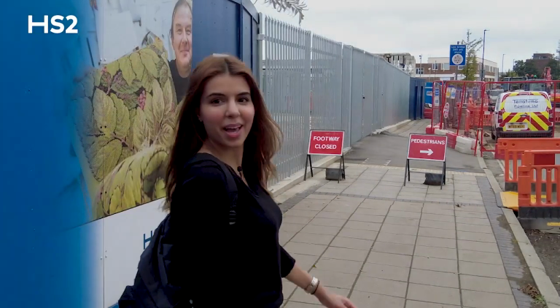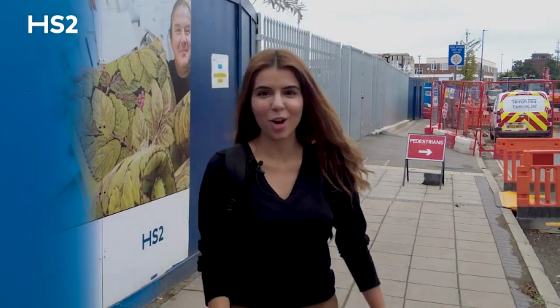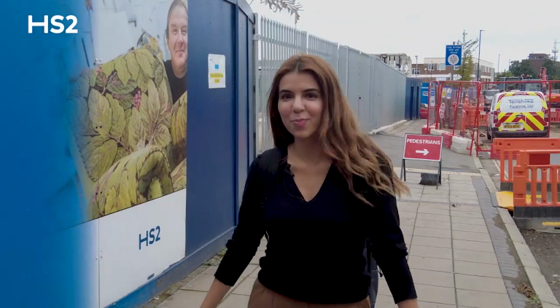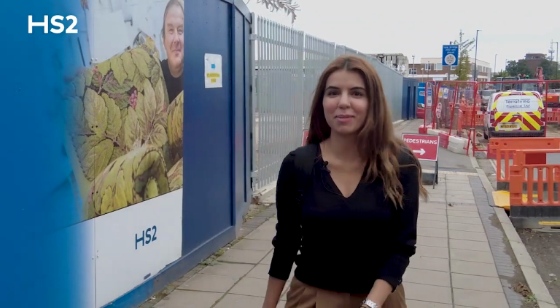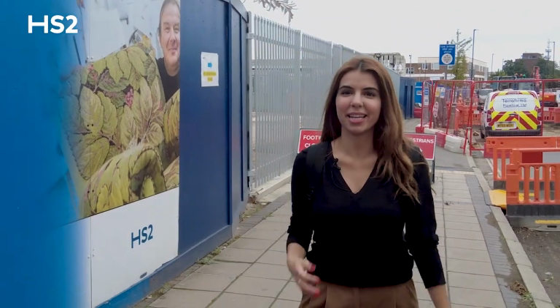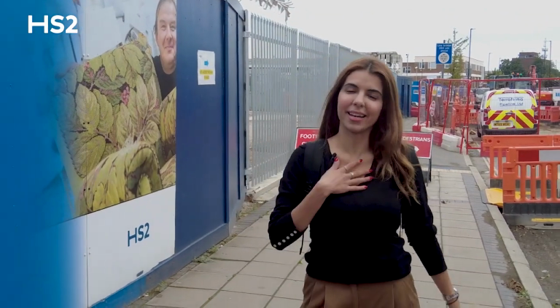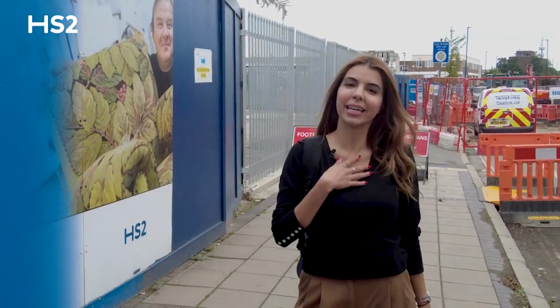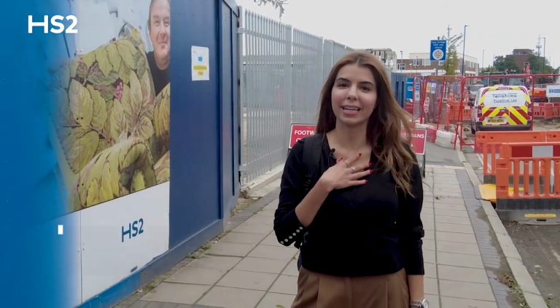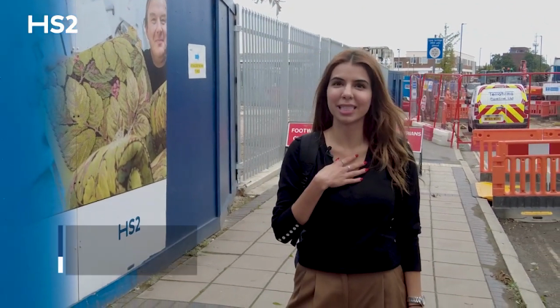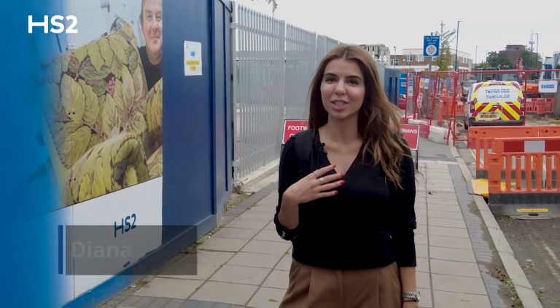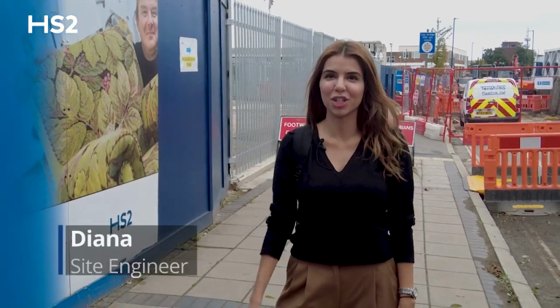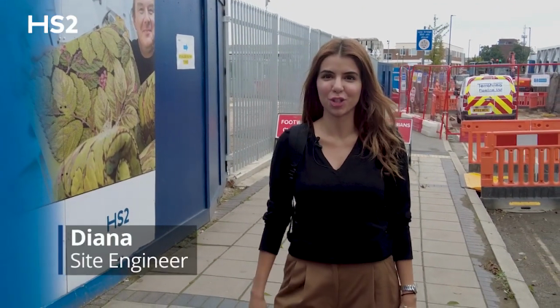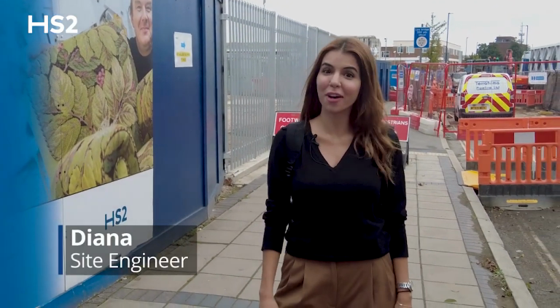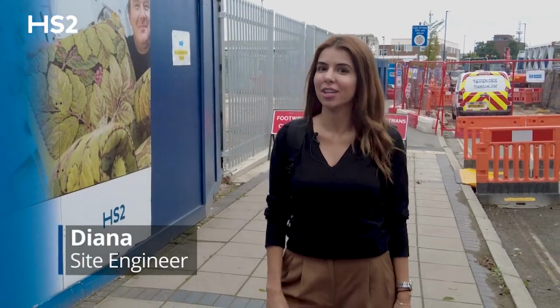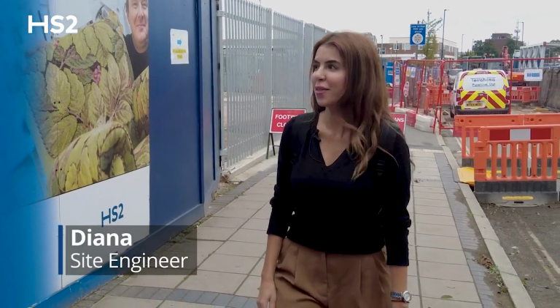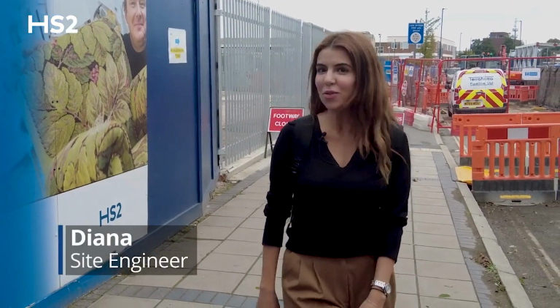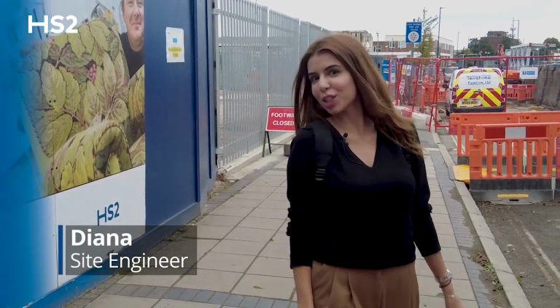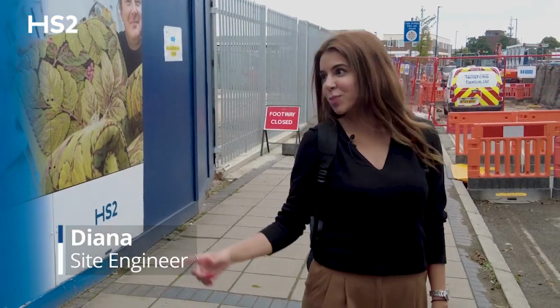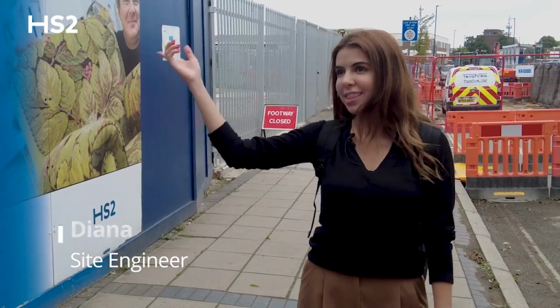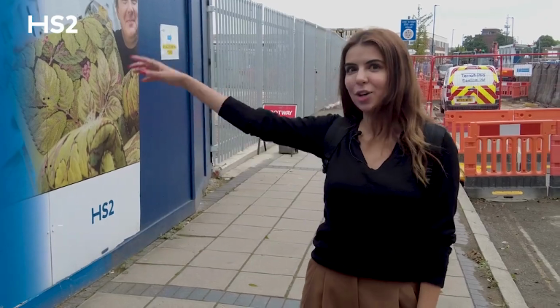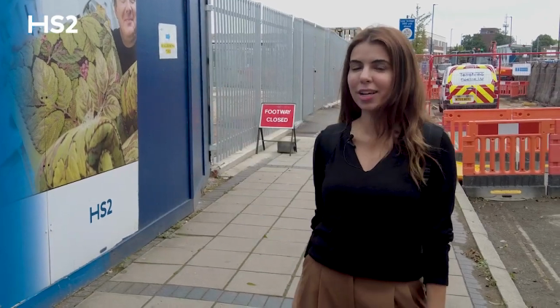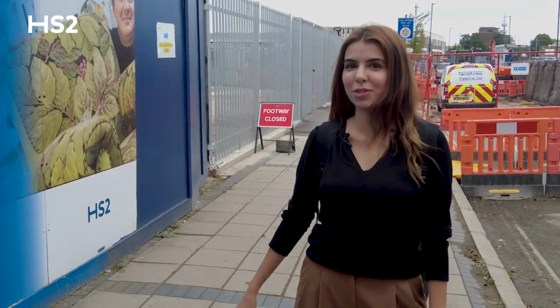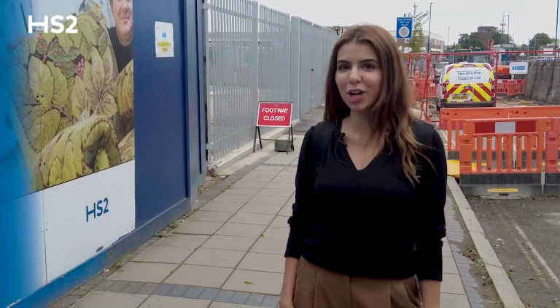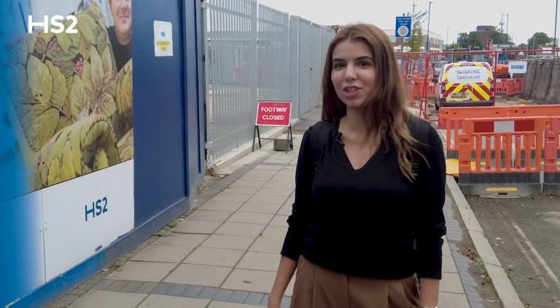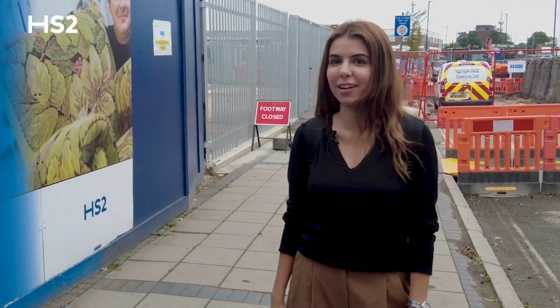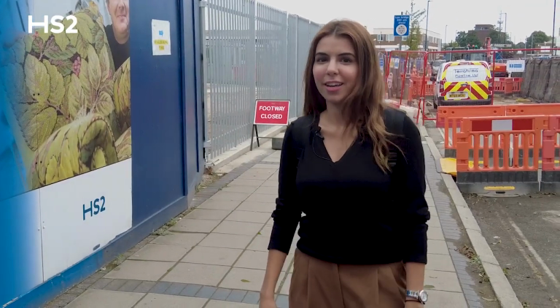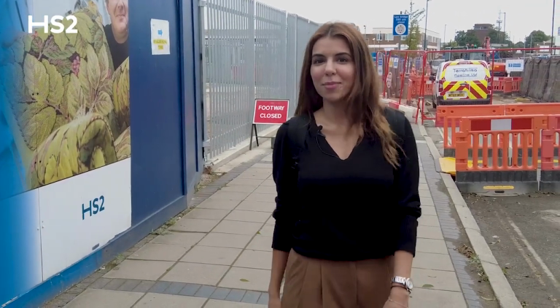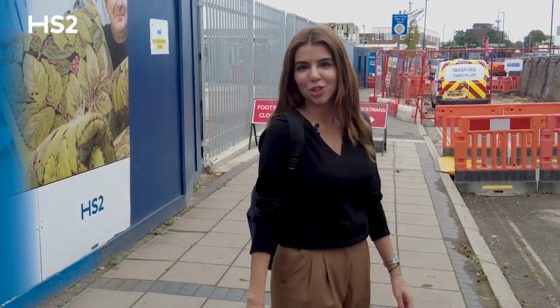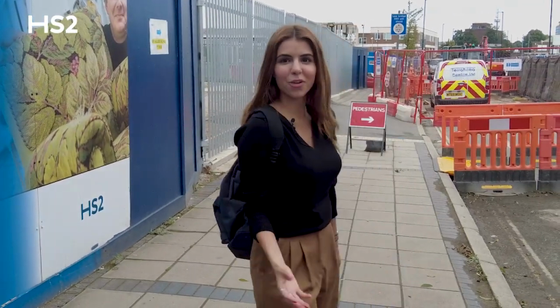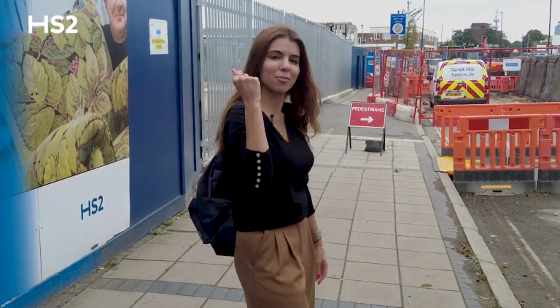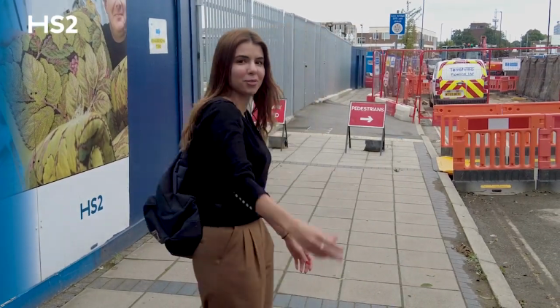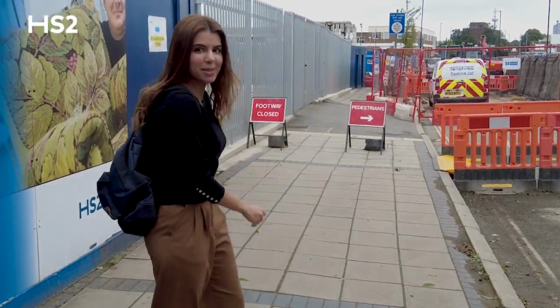Hello, my name is Diana Nahle and I'm the site engineer for the shaft. Have you ever wondered what's behind these hoardings of a construction site? I'm here to show you around — please follow me.